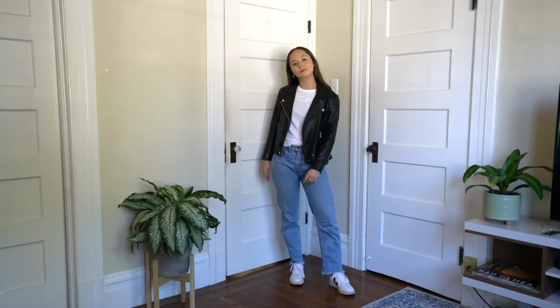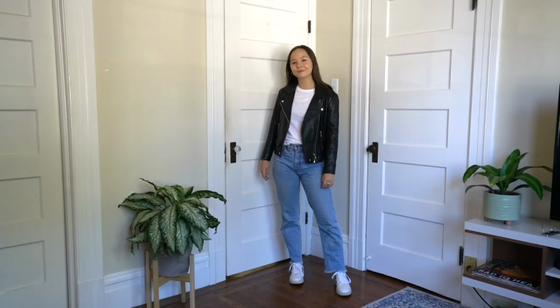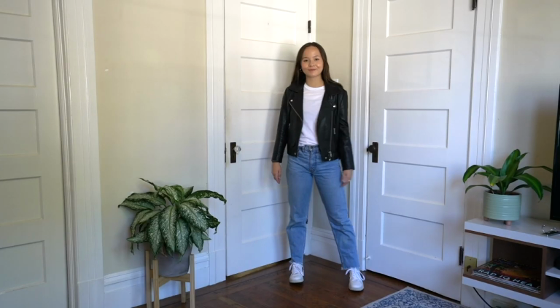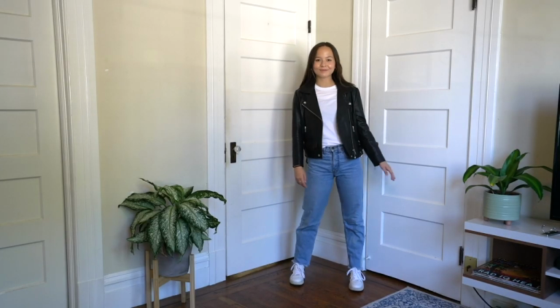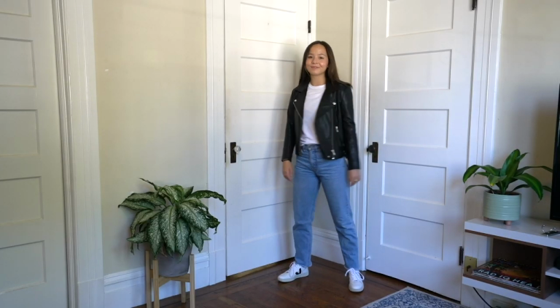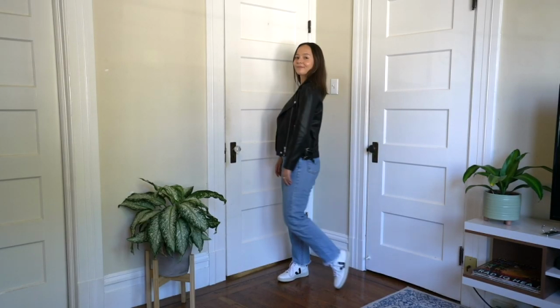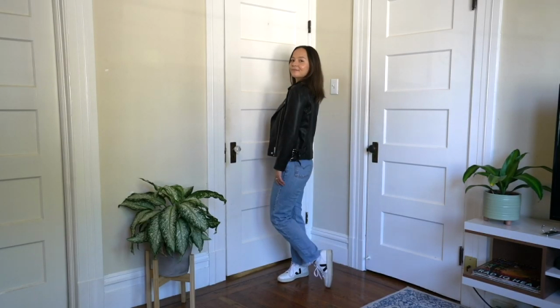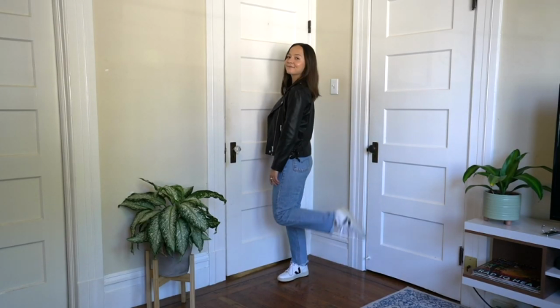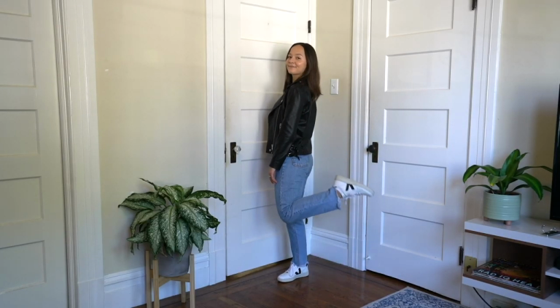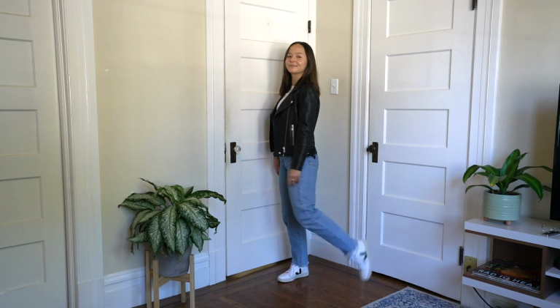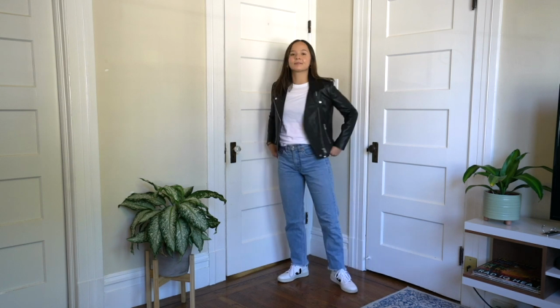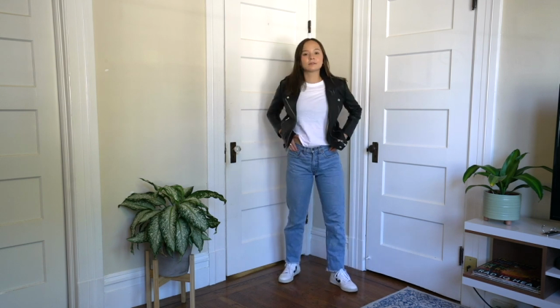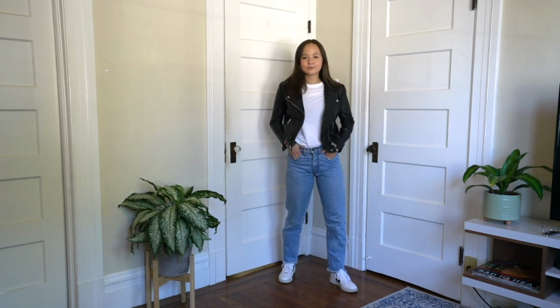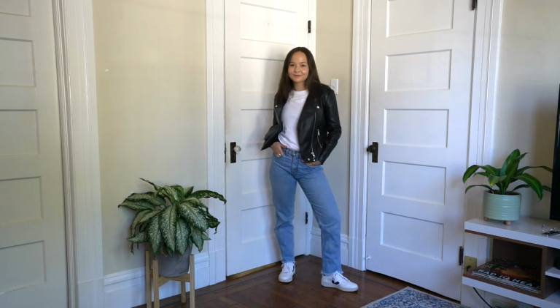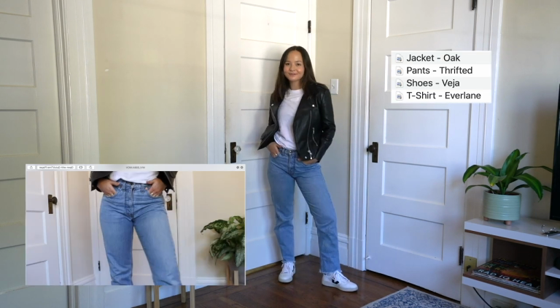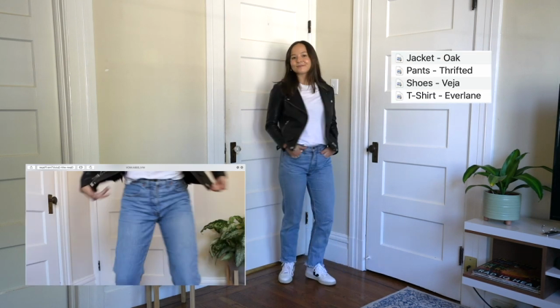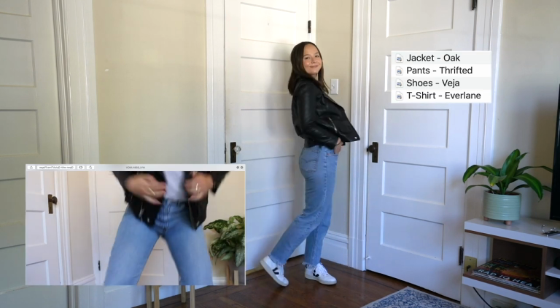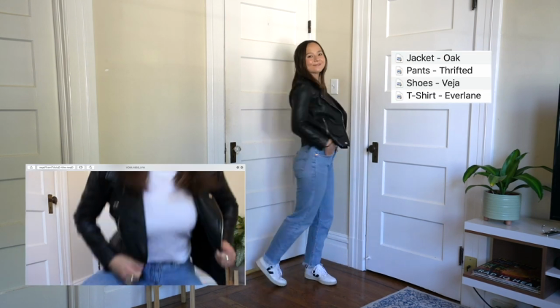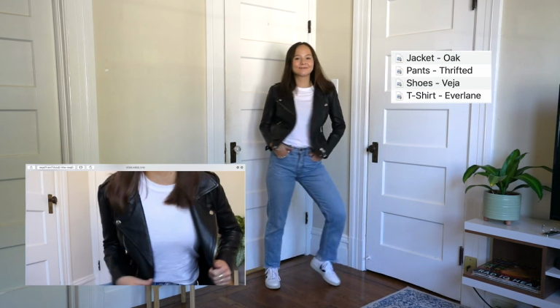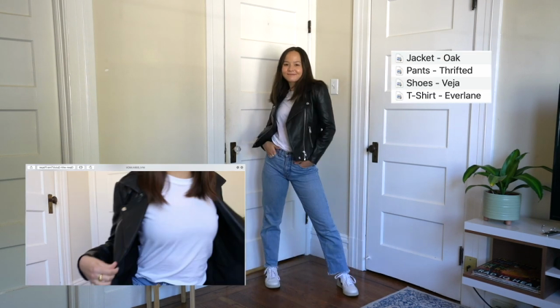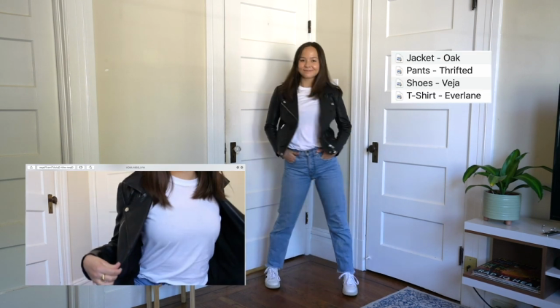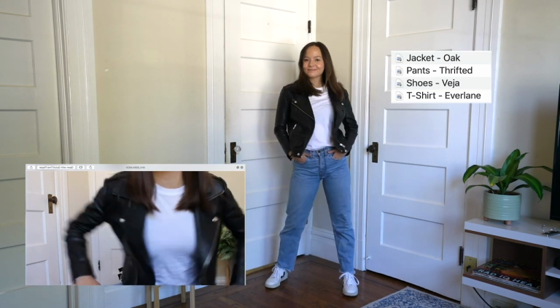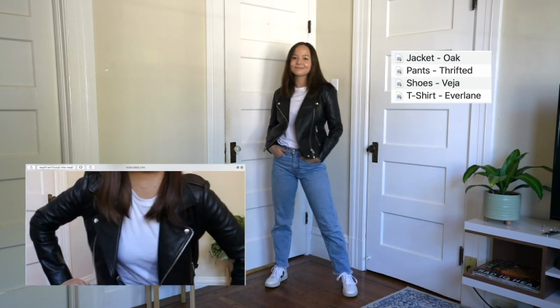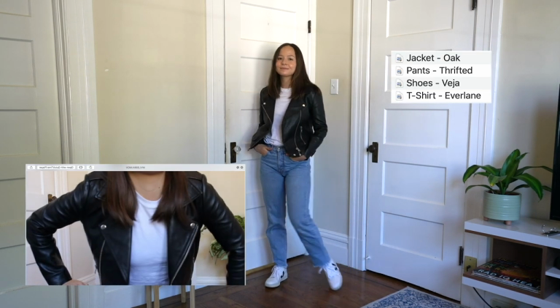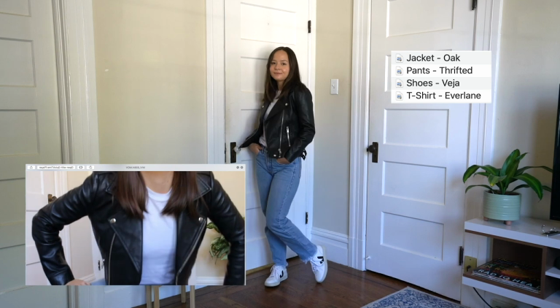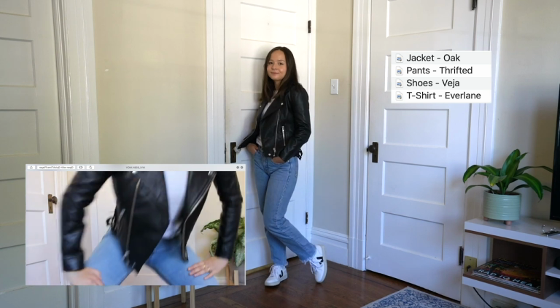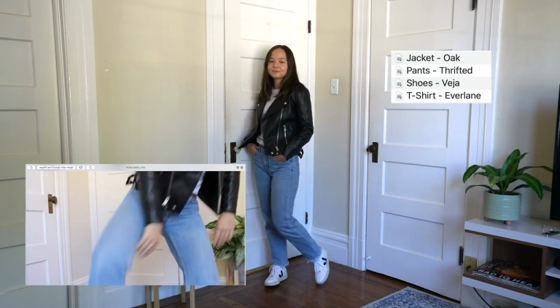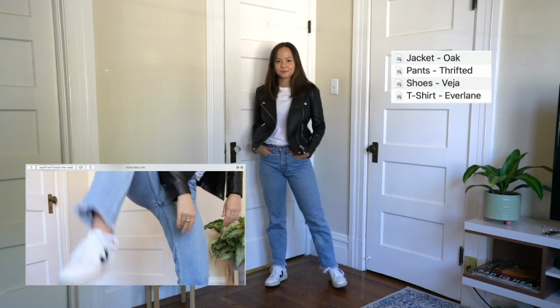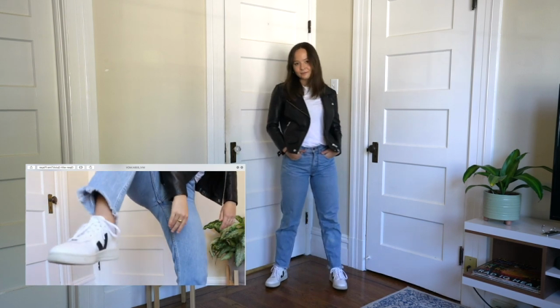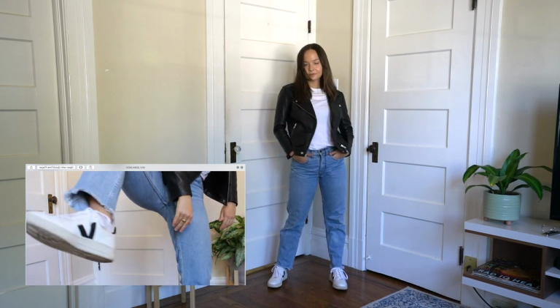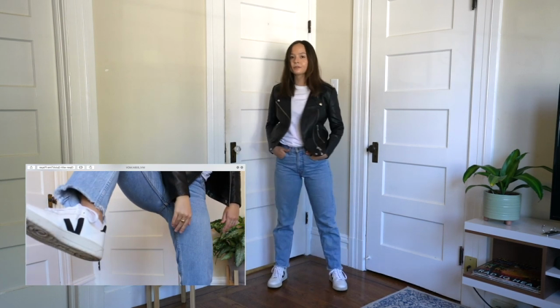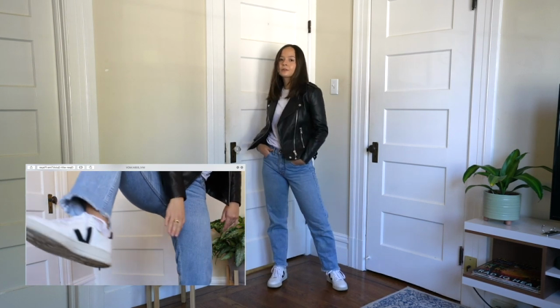This look is great for when you just don't know what to wear because it's really simple but you still look really put together. I just have on a pair of vintage Levi's, a leather jacket, and a white t-shirt, and you instantly look very stylish.